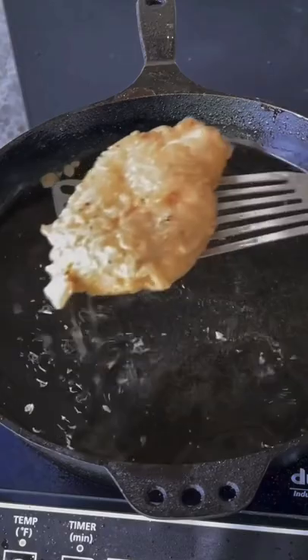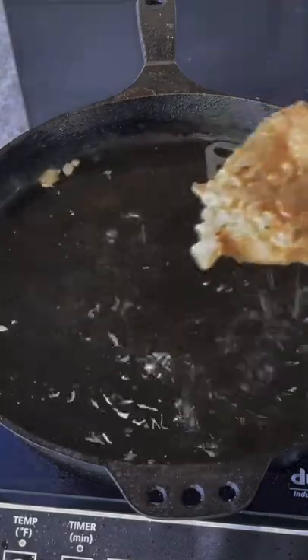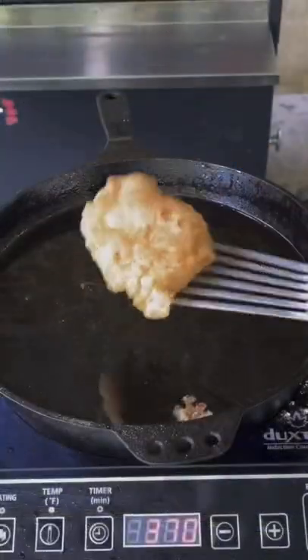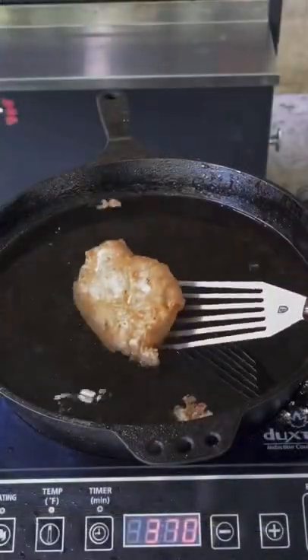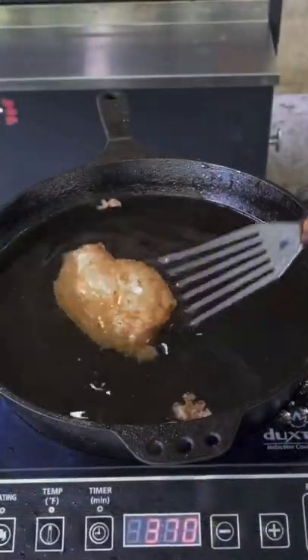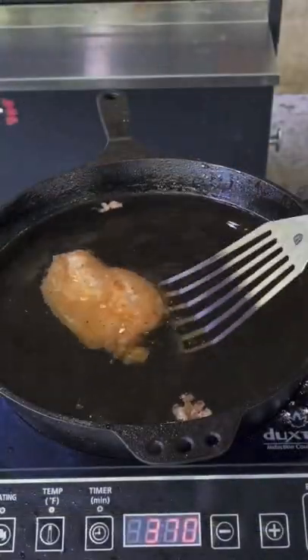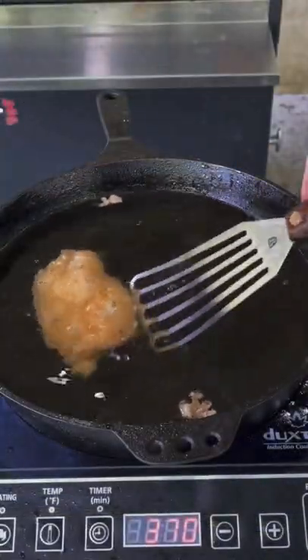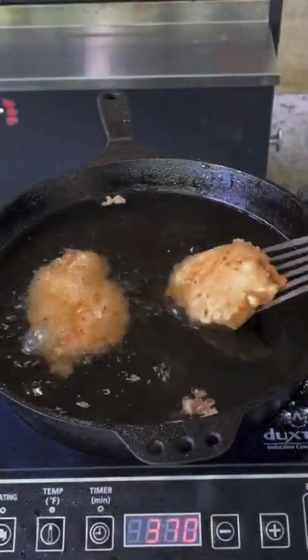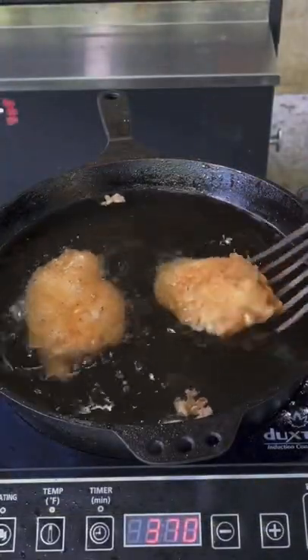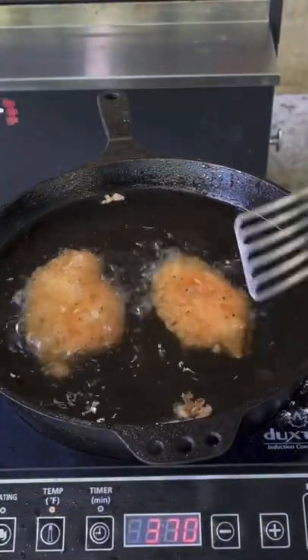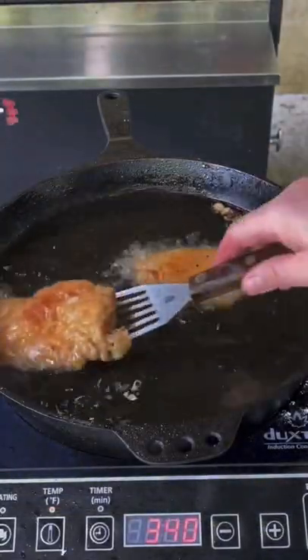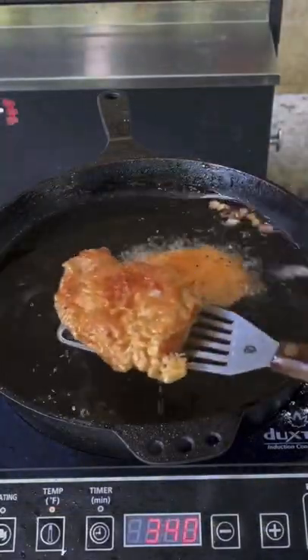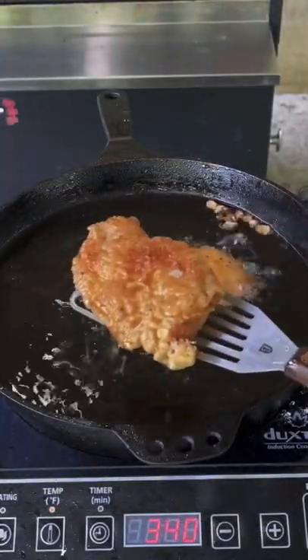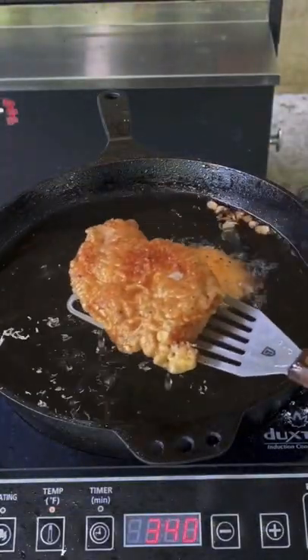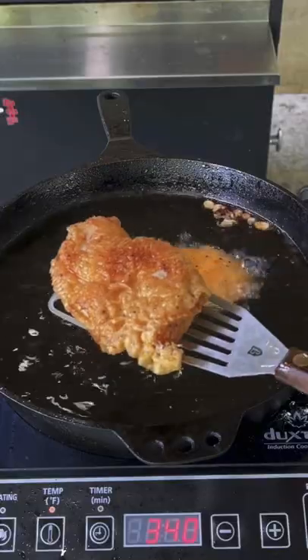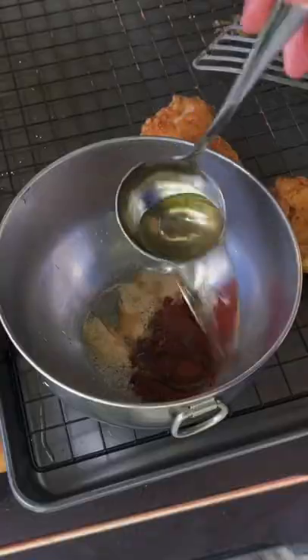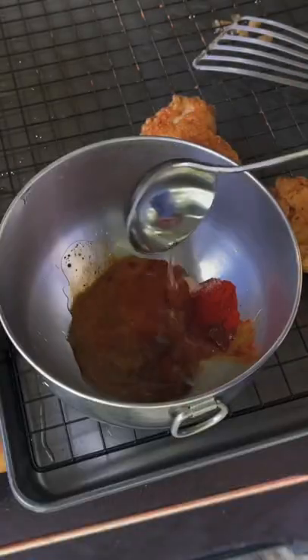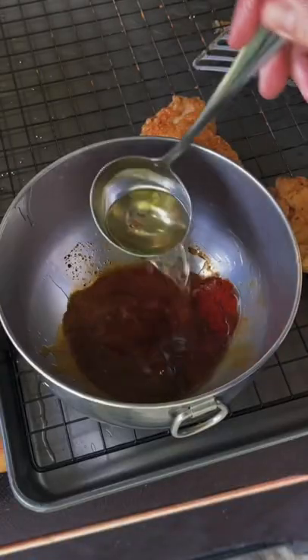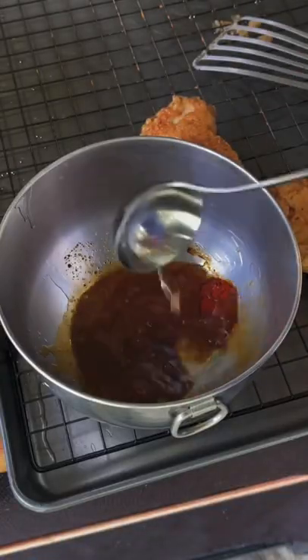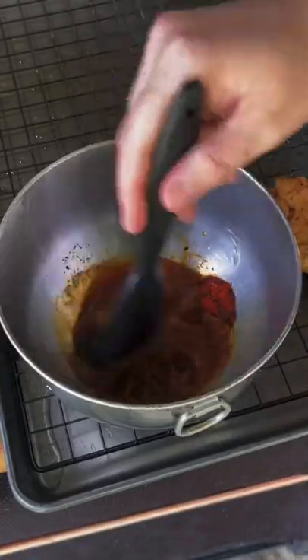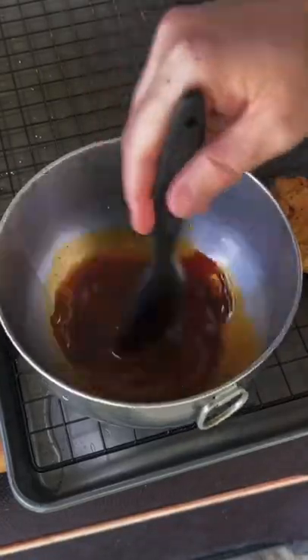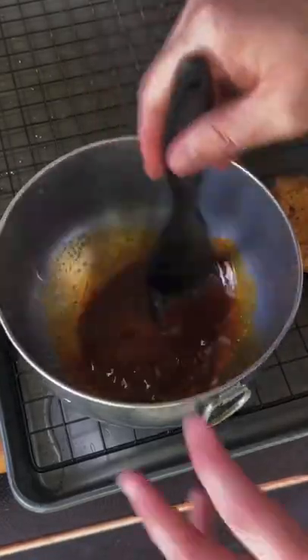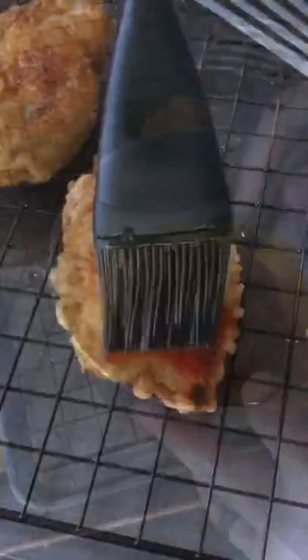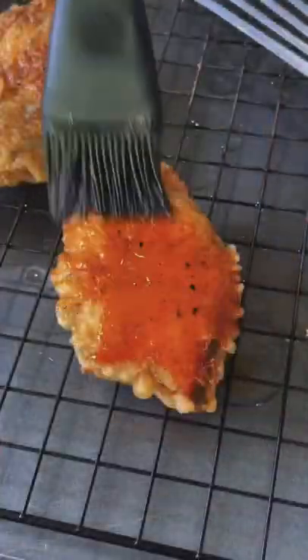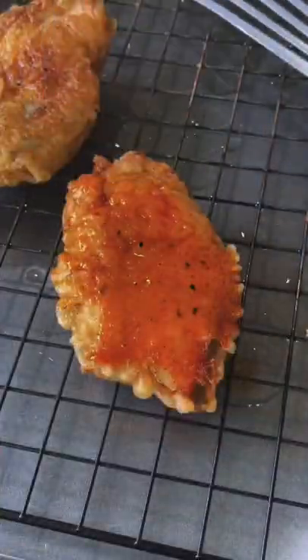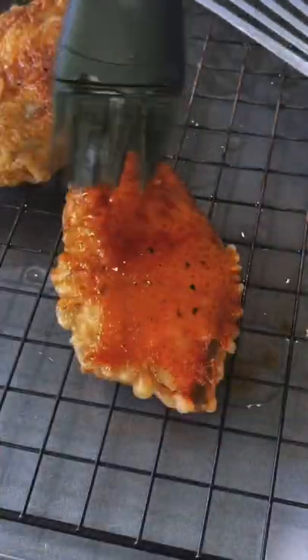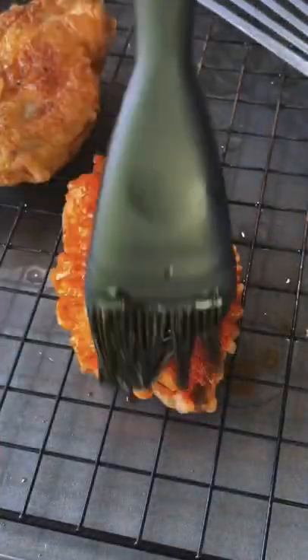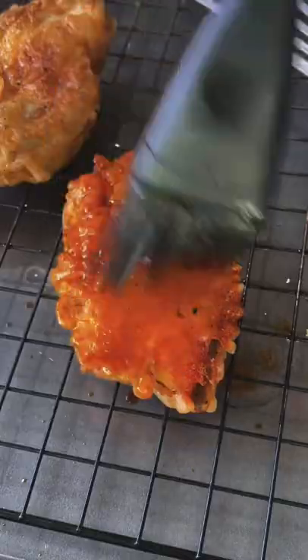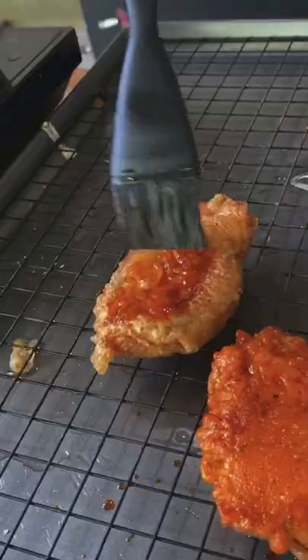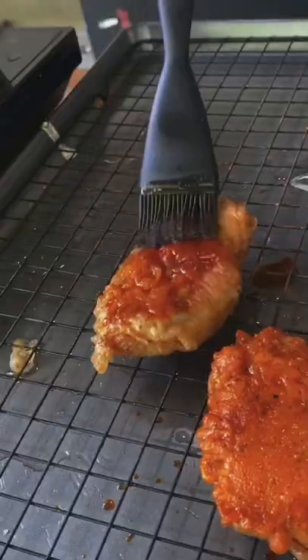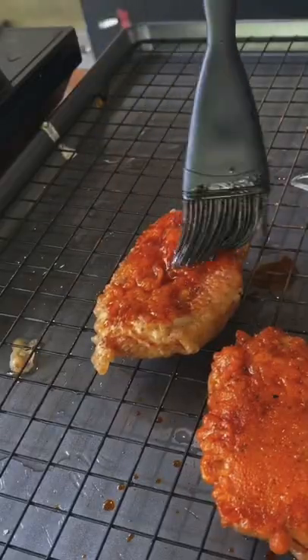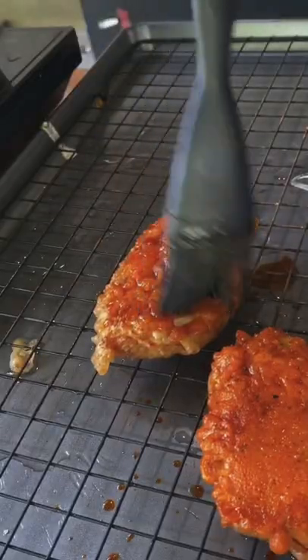Refry for an additional four minutes at 350°F until you get a nice golden brown crisp. Add oil with some seasoning and brush the chicken — that's going to give it a fantastic color and flavor.